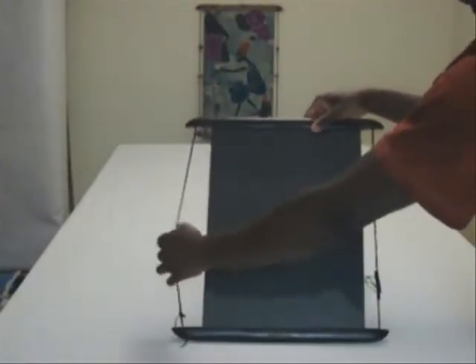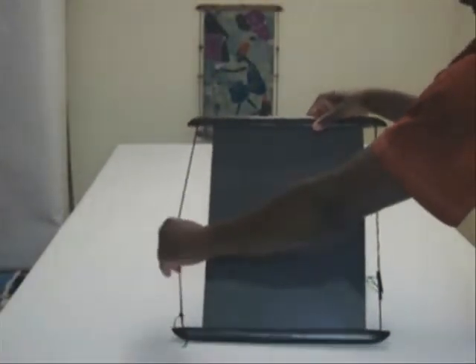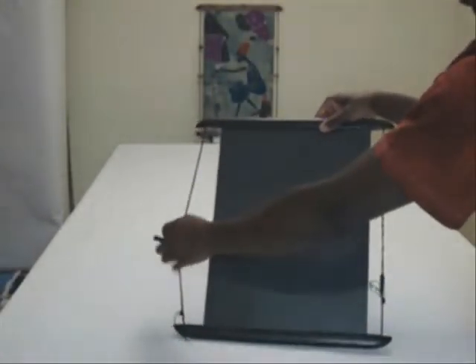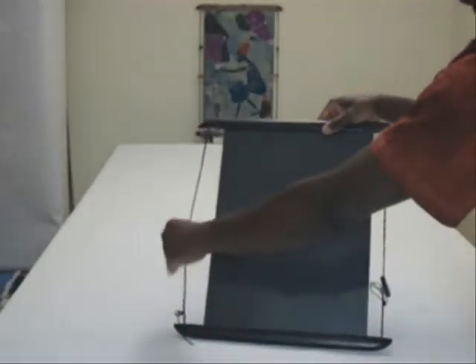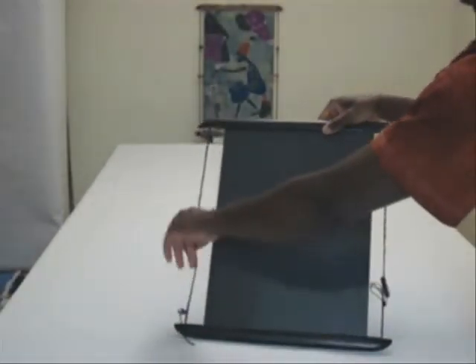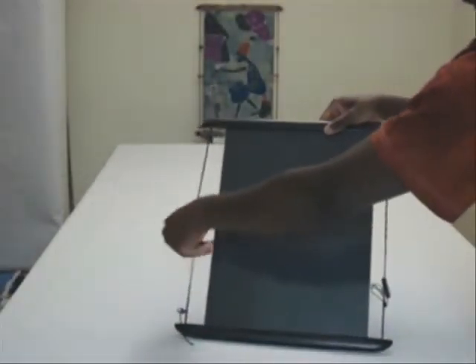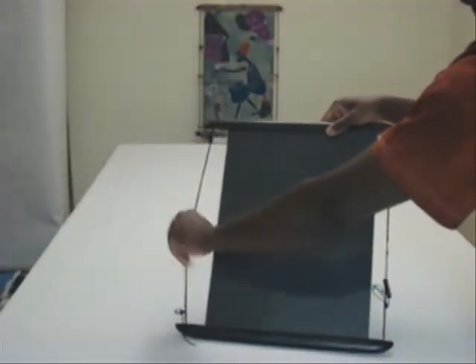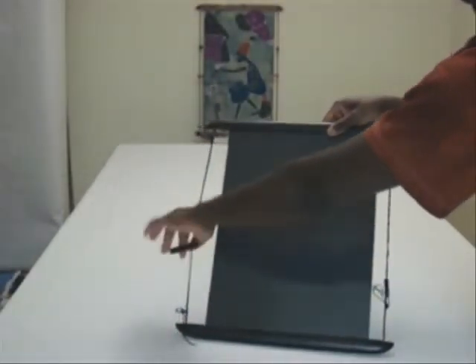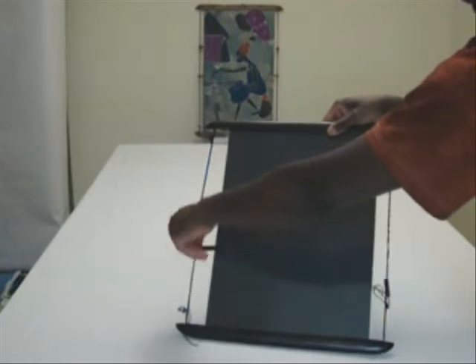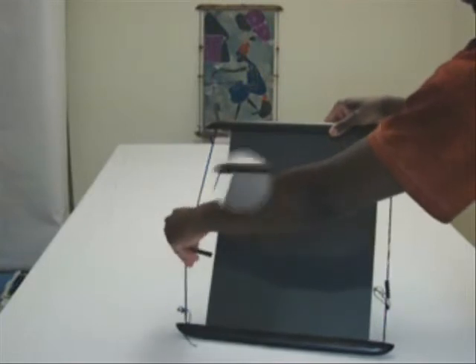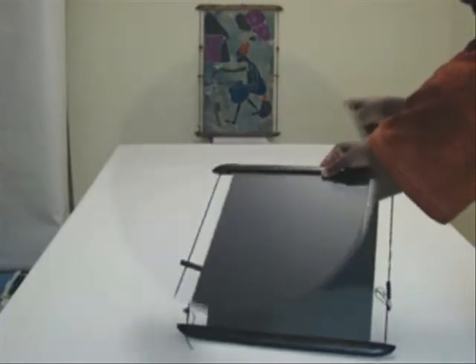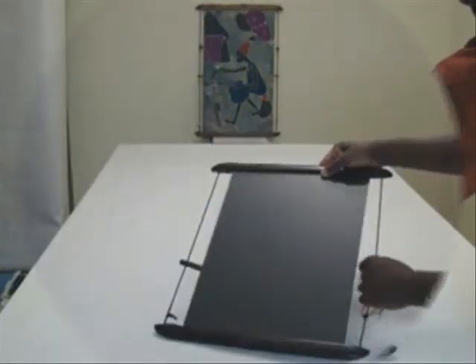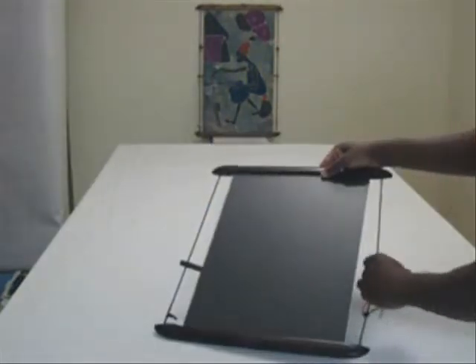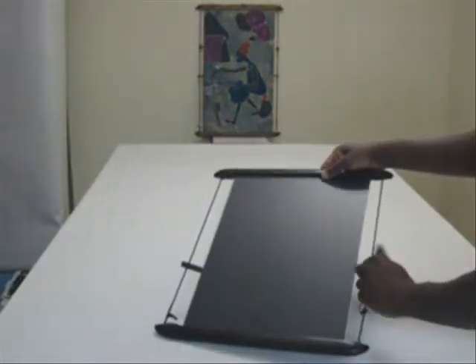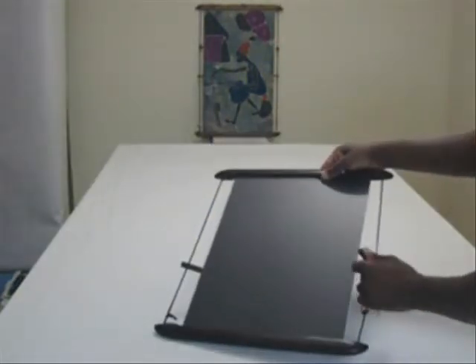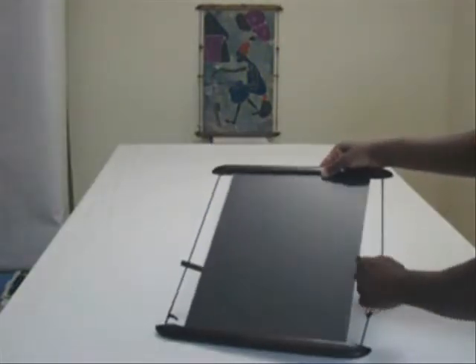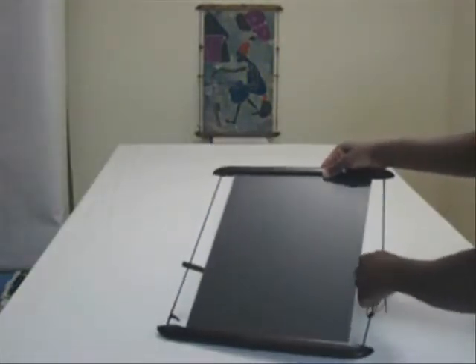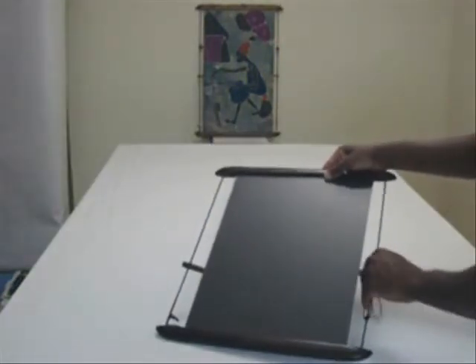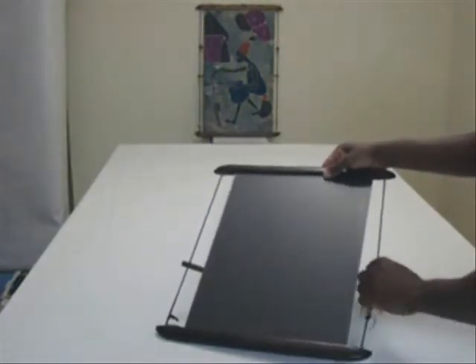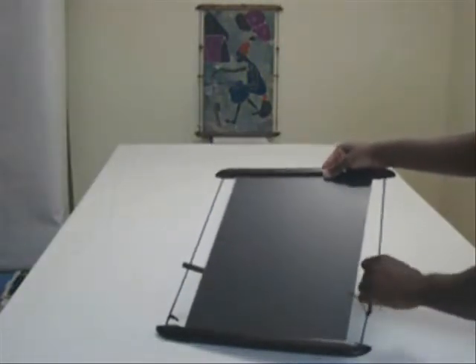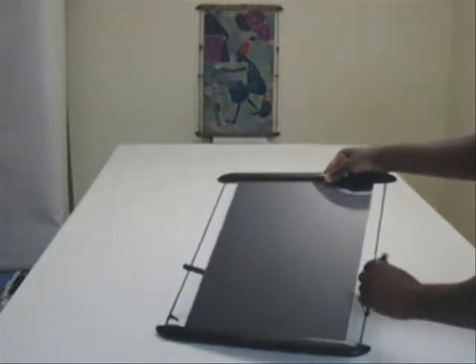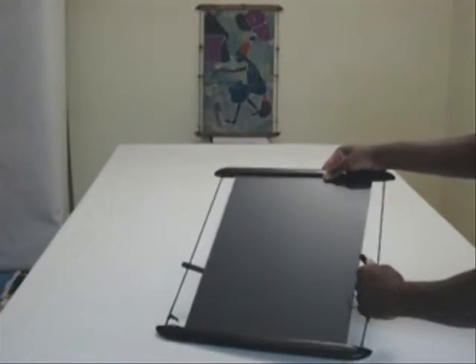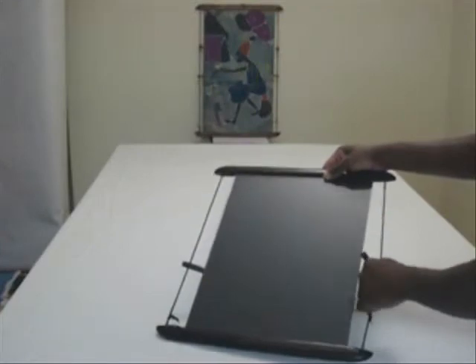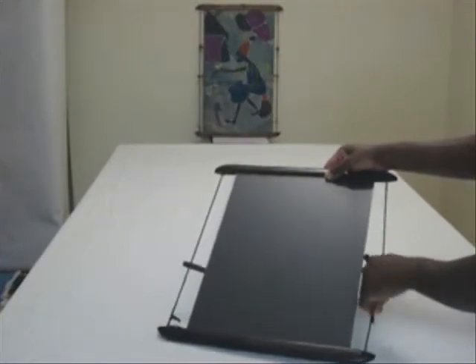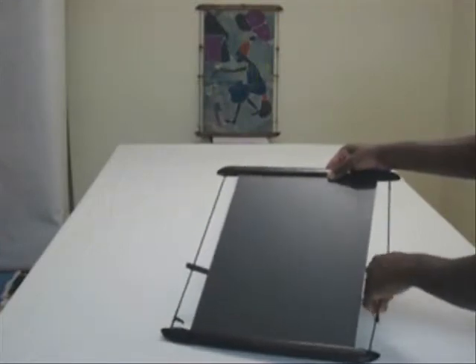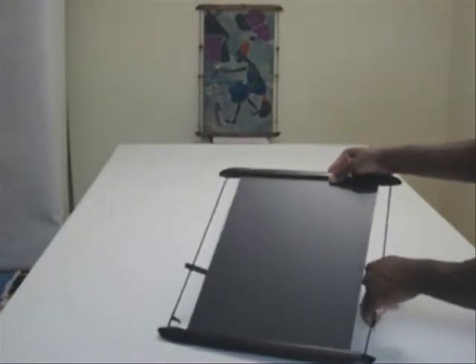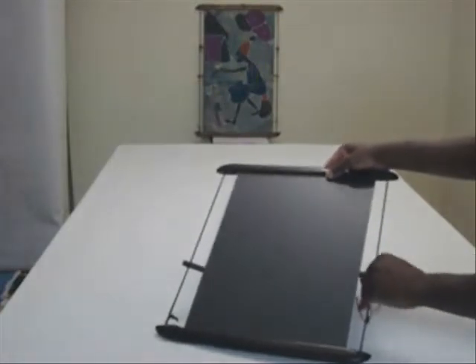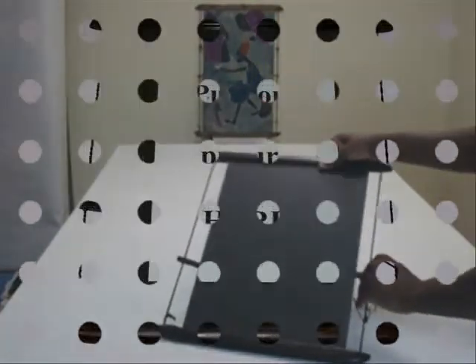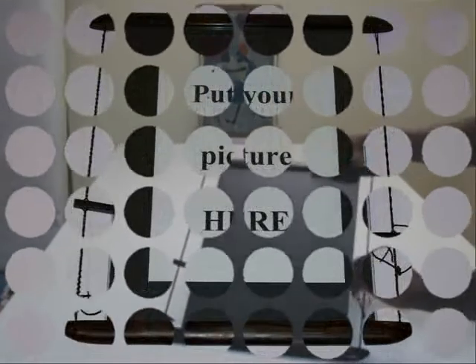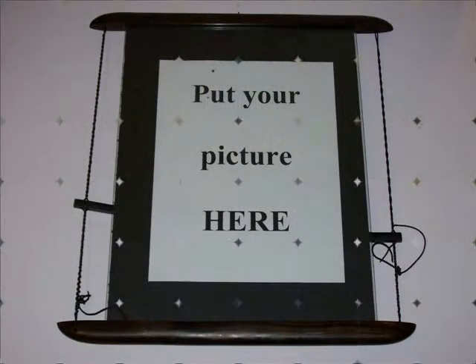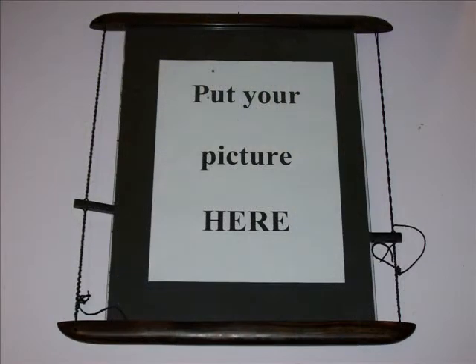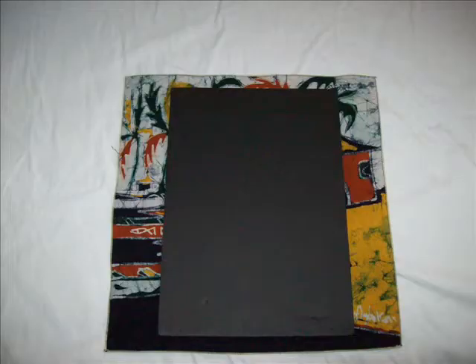Twist the twine using the stopper and lock it behind the board when you reach enough tension. You can also use the foam board by itself if you do not wish to use glass at all.